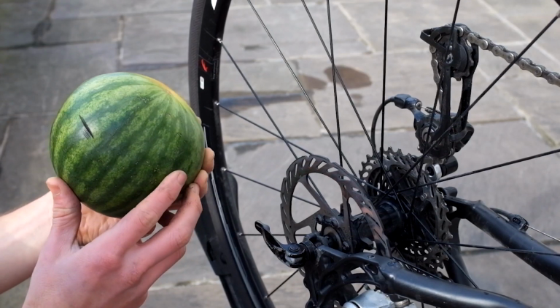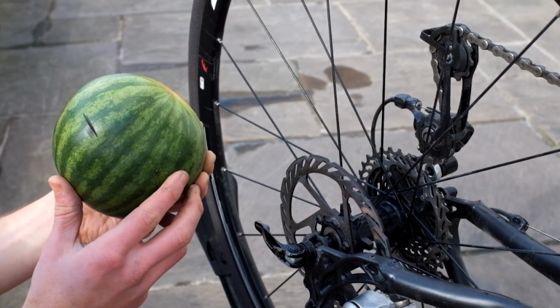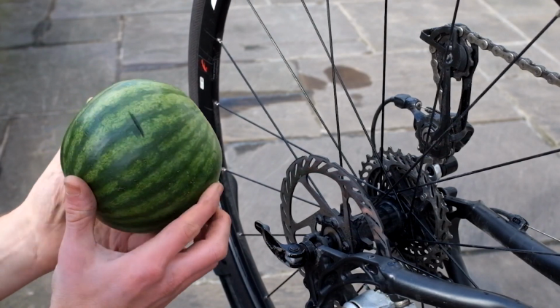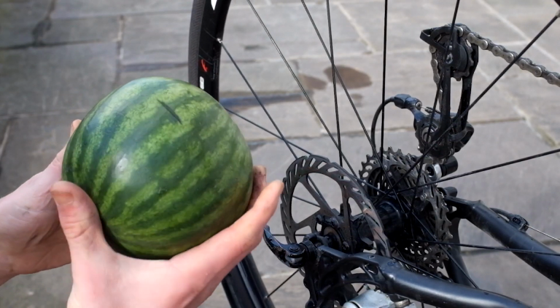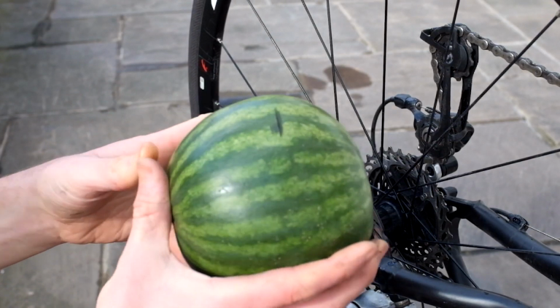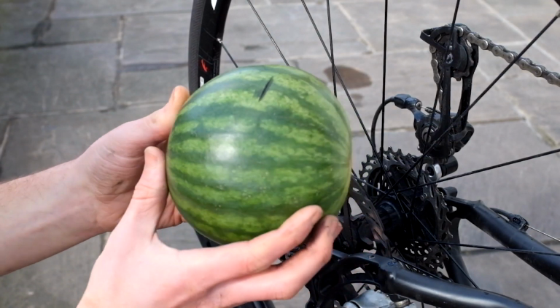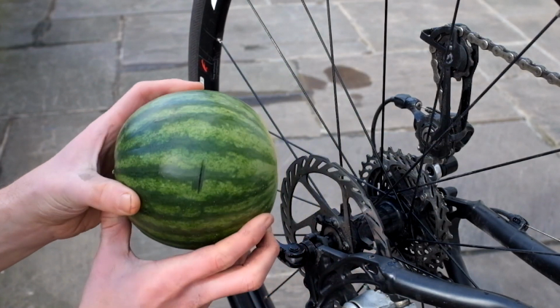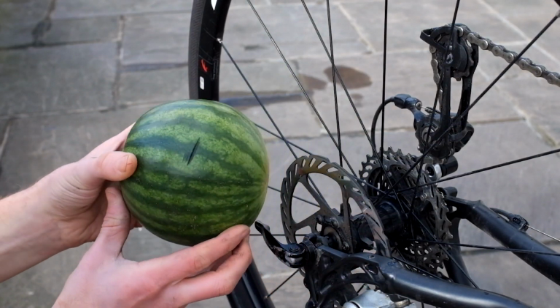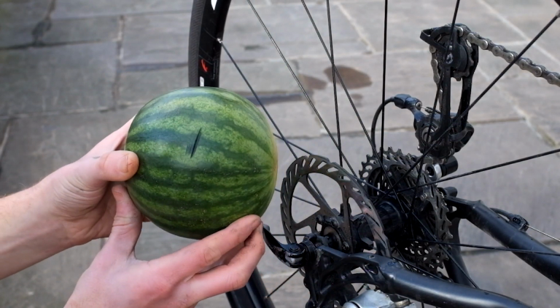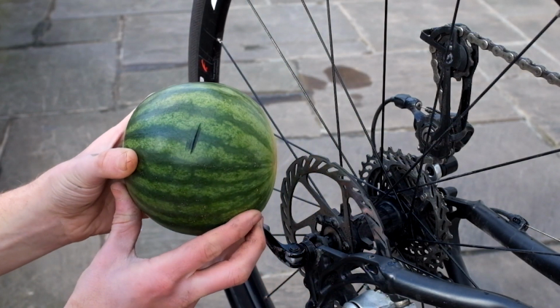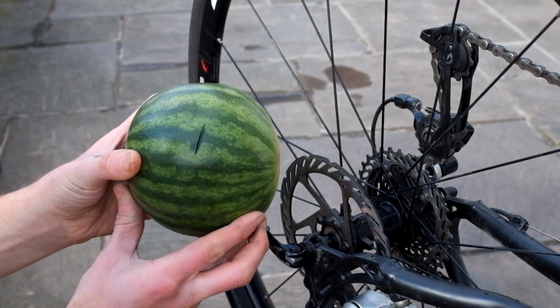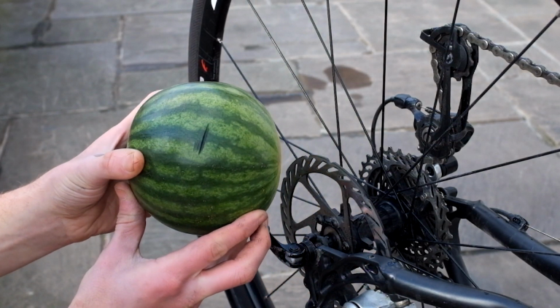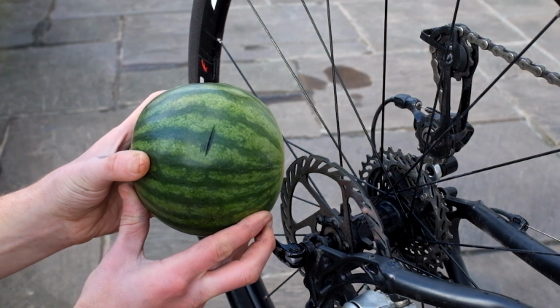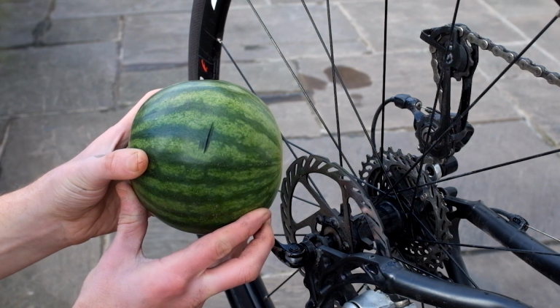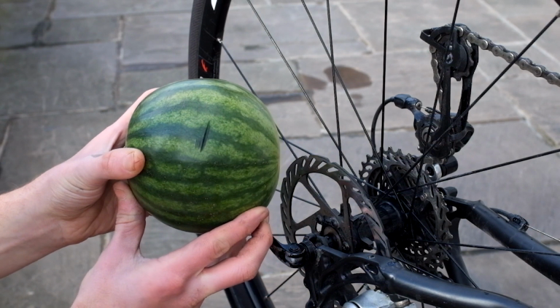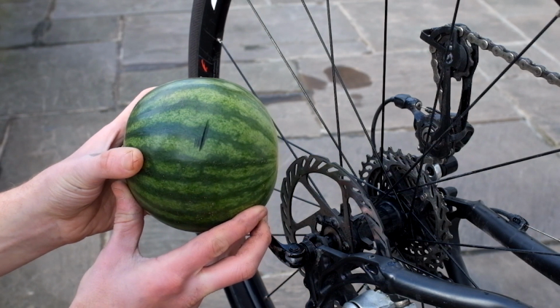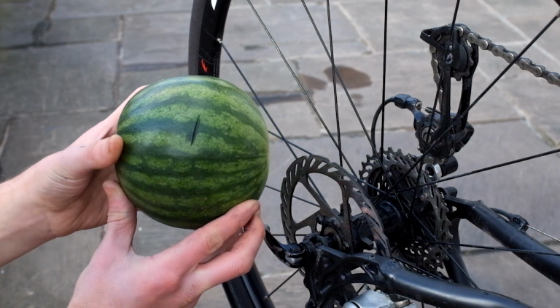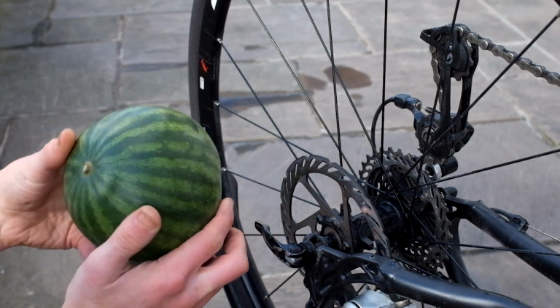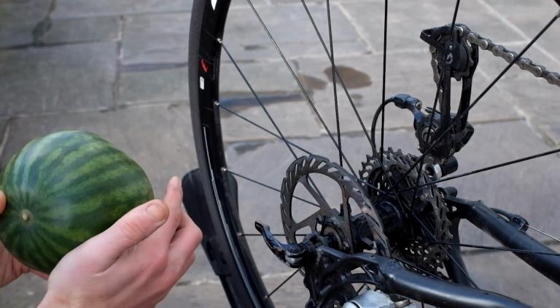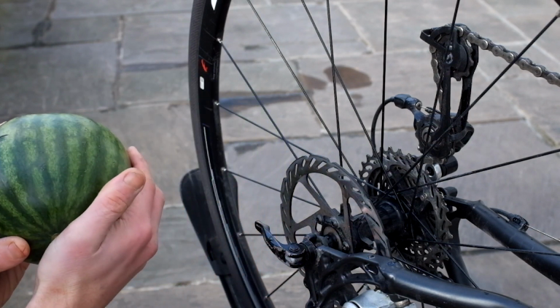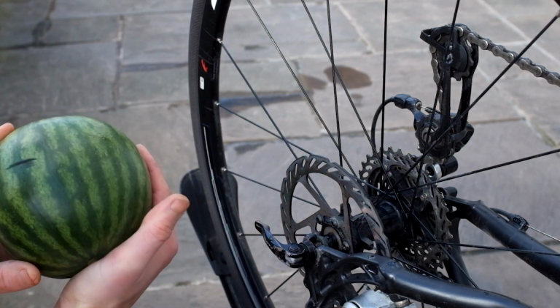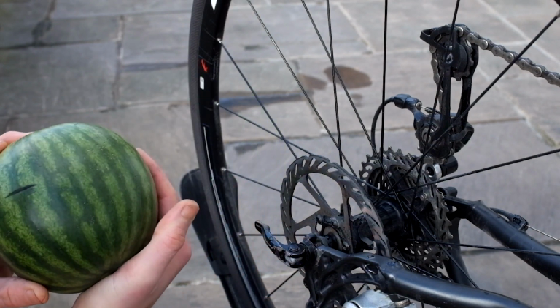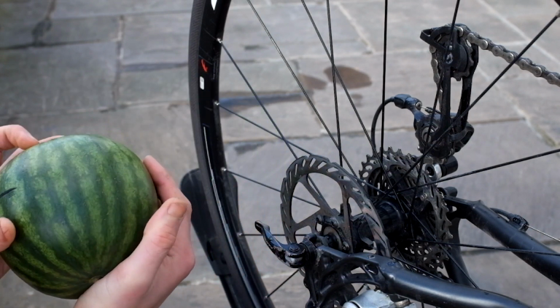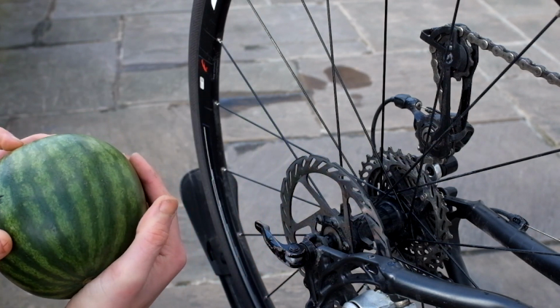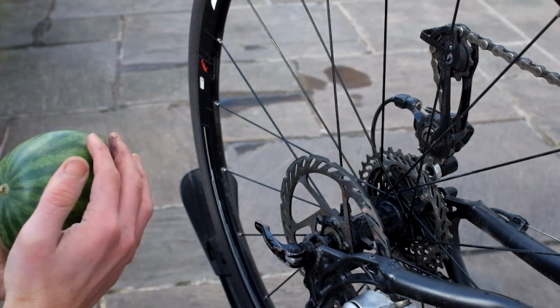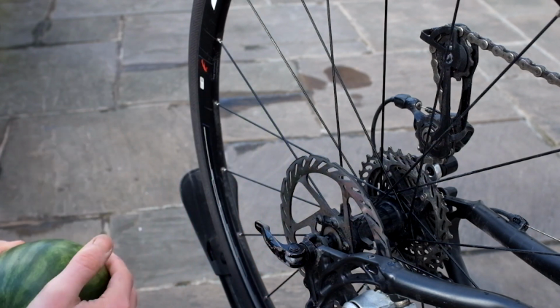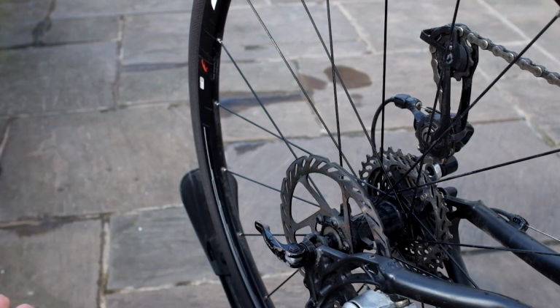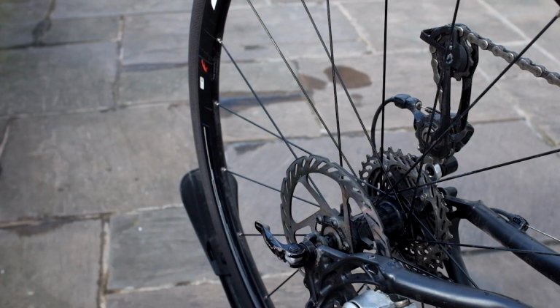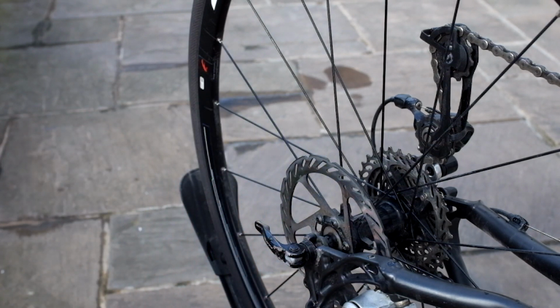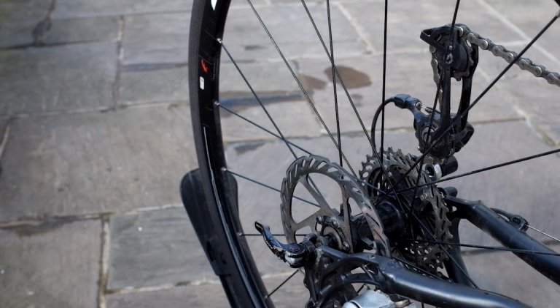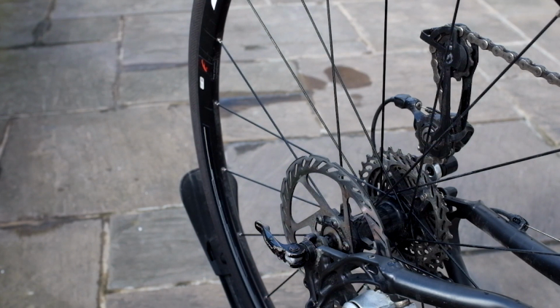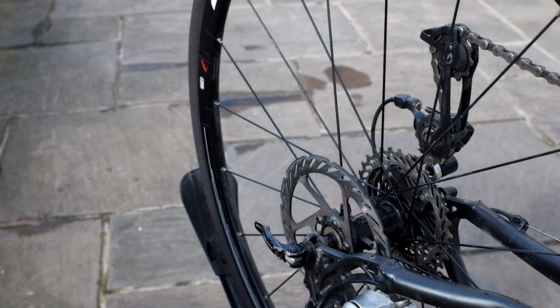That was an anti-climax. That's all it did. Not that I would want that on my head, but you'd have to hold your head against the disc brake for a long time.